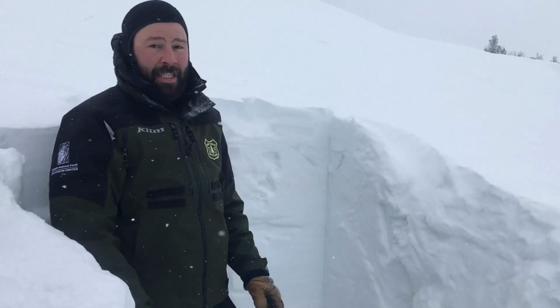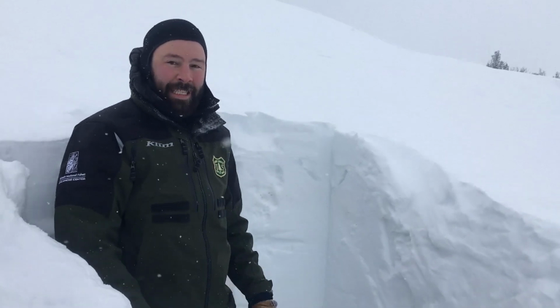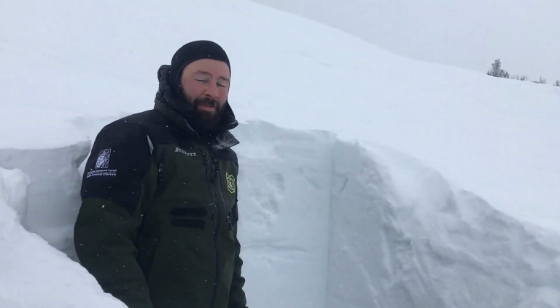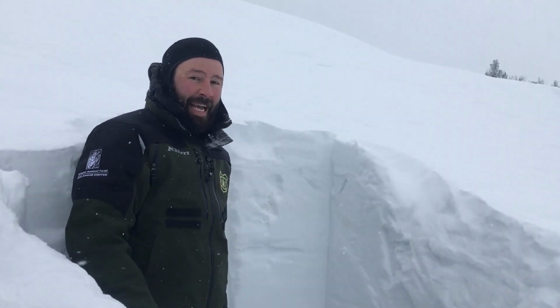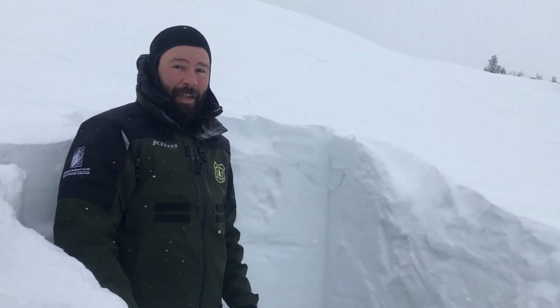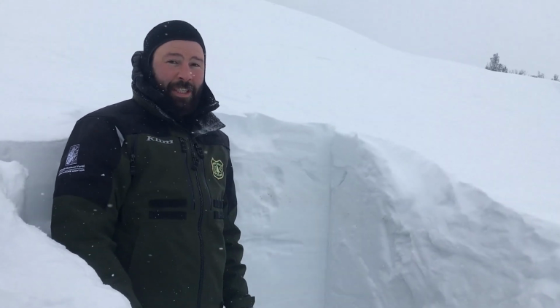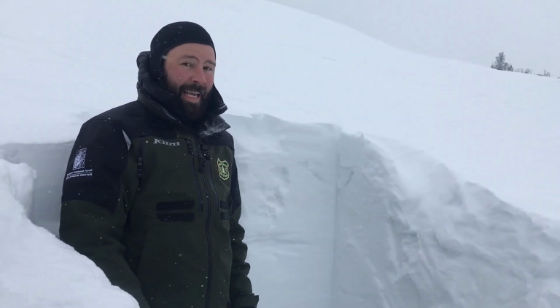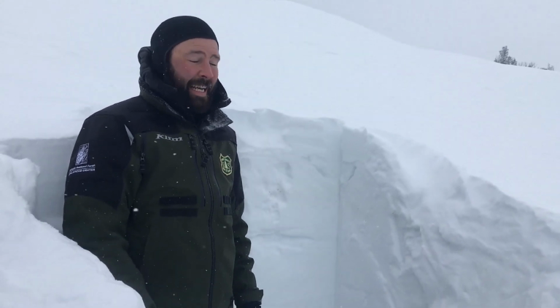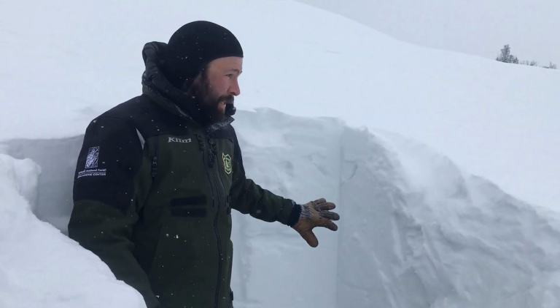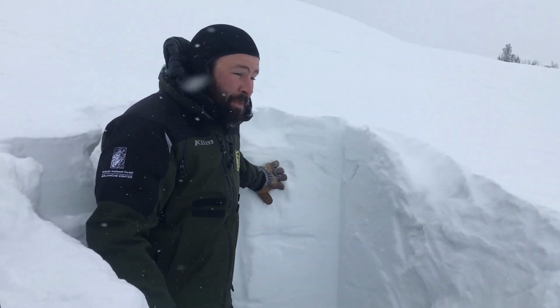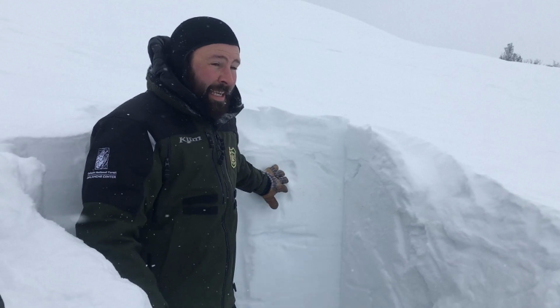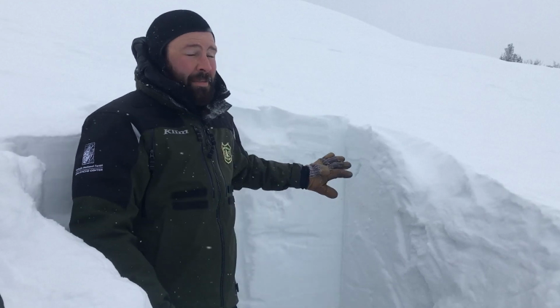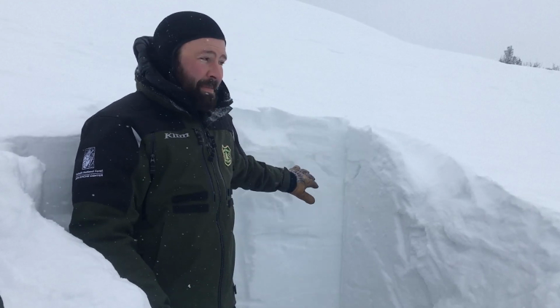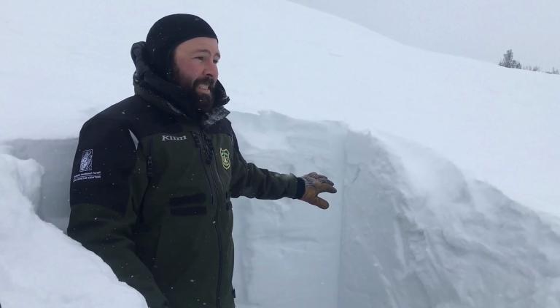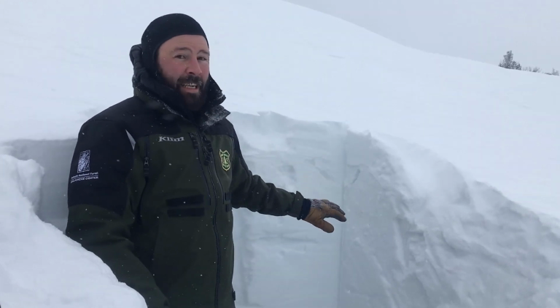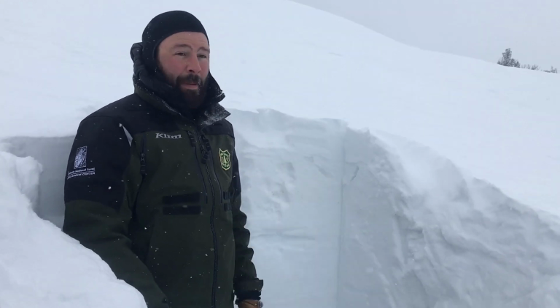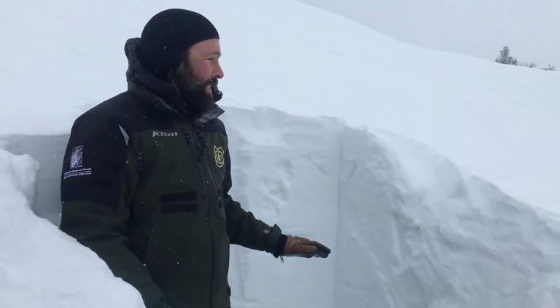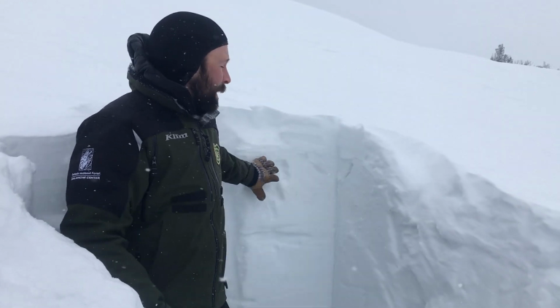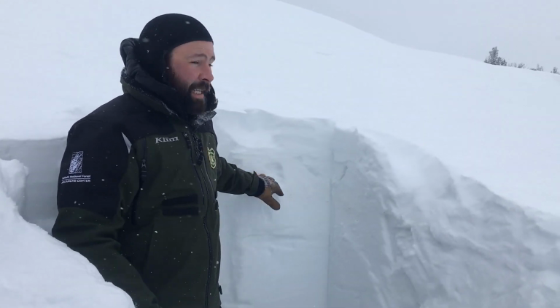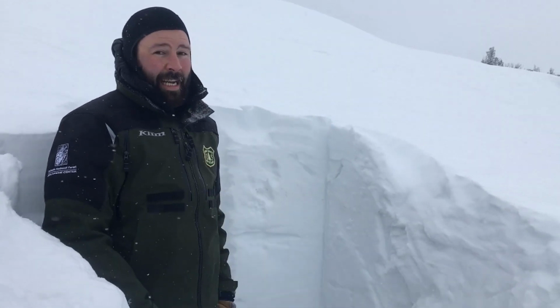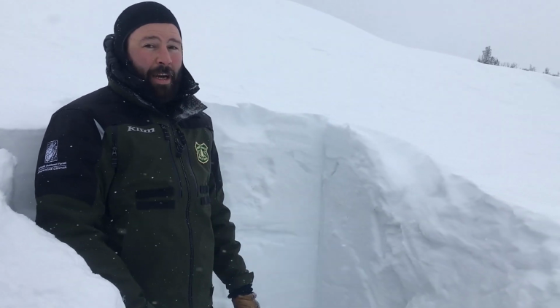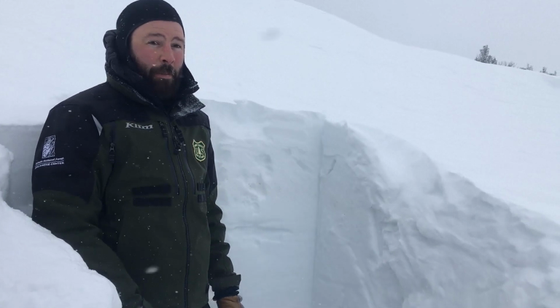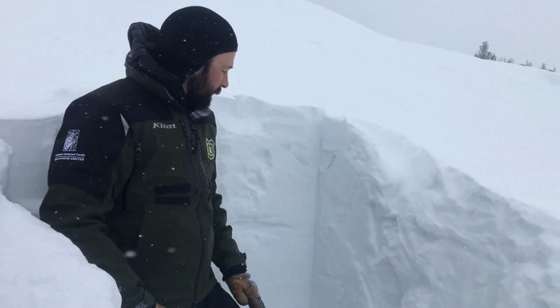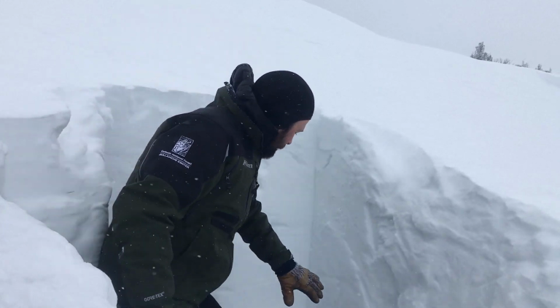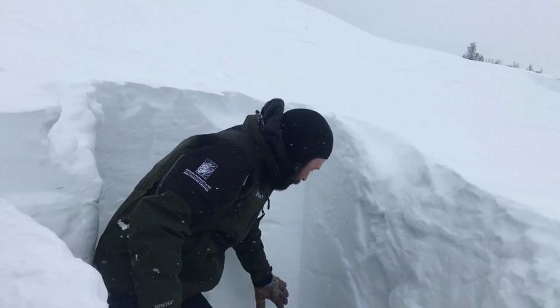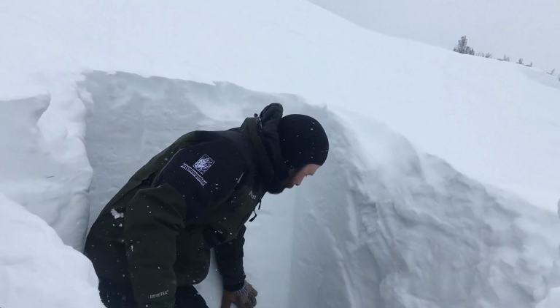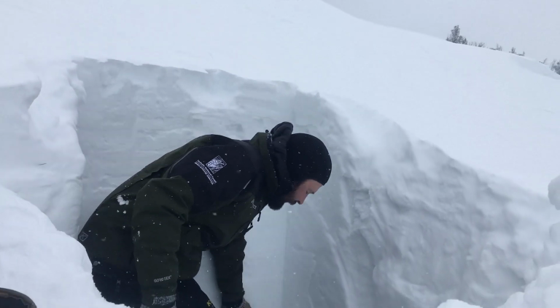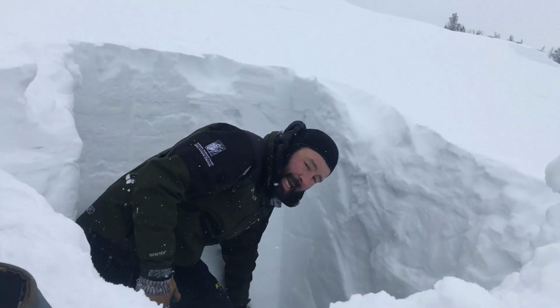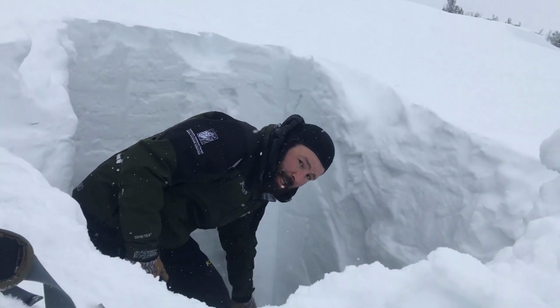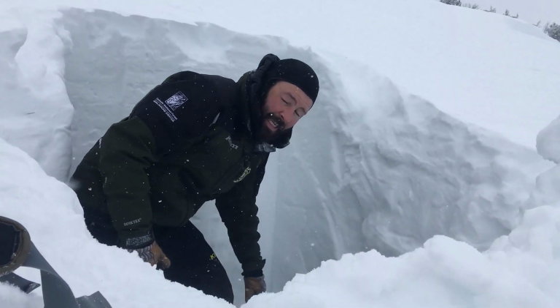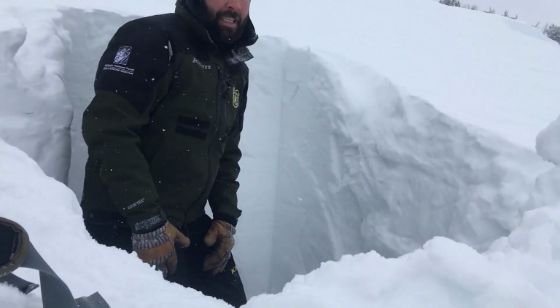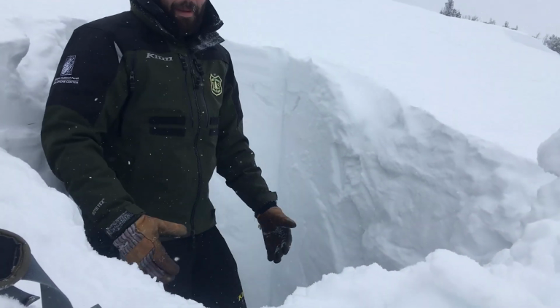With this hard slab, that's going to be a nasty avalanche — you don't want to get caught in it. So we're still sticking to low slope angles, especially staying off wind-loaded slopes.